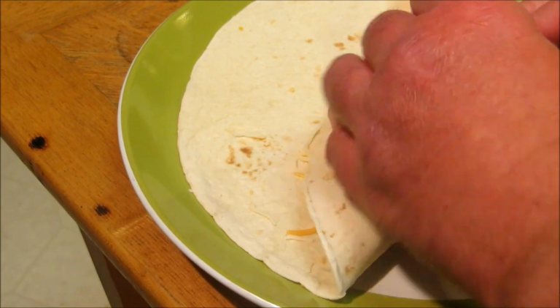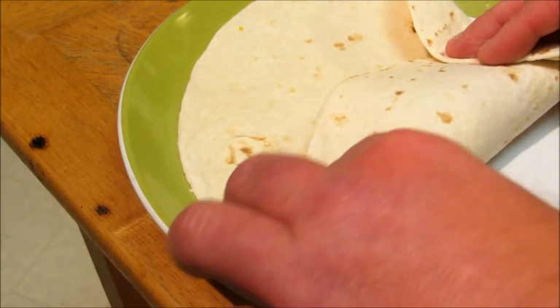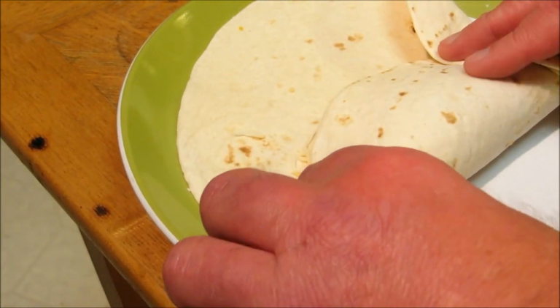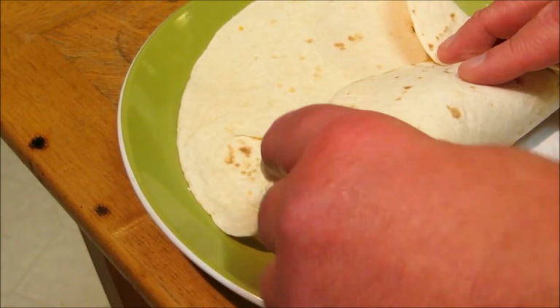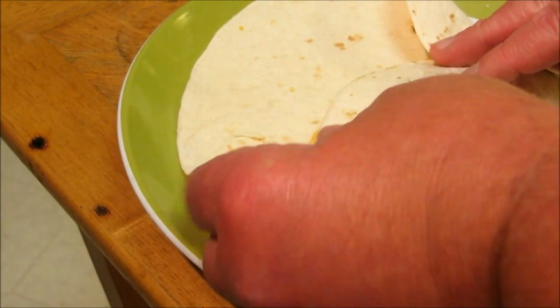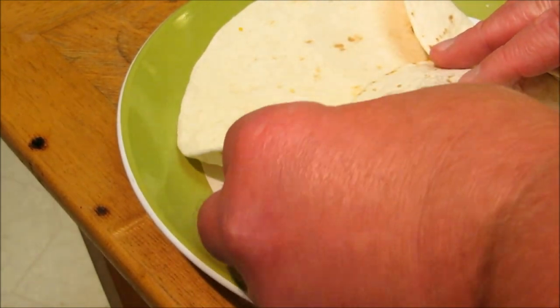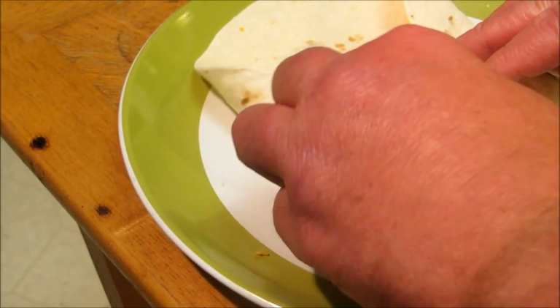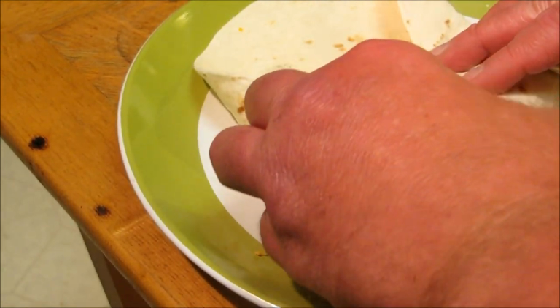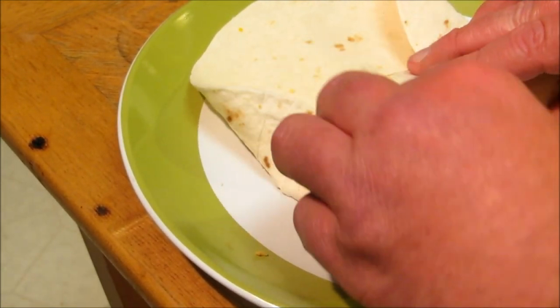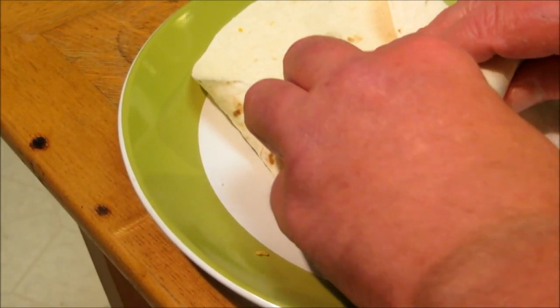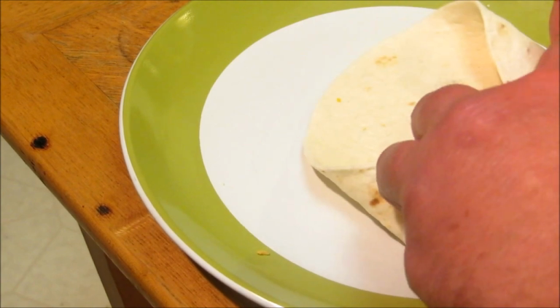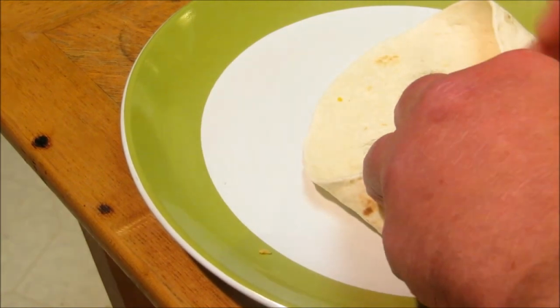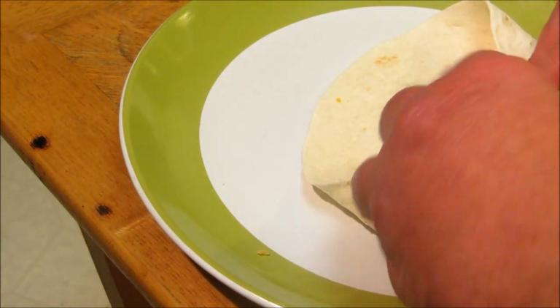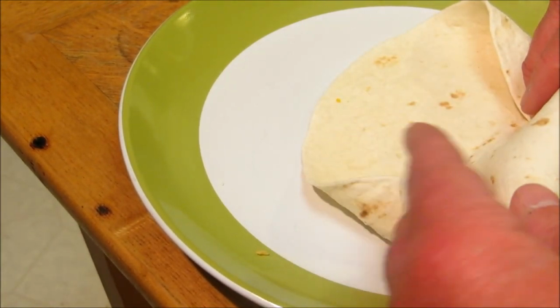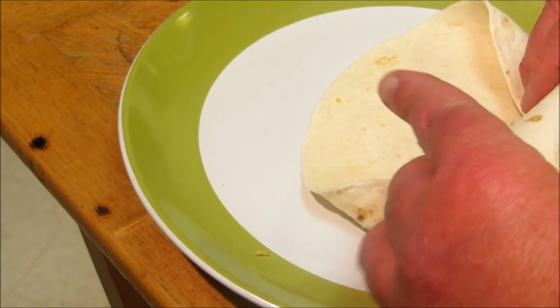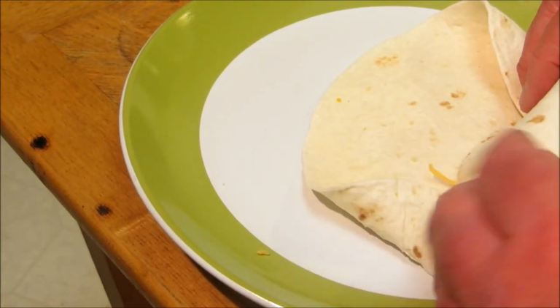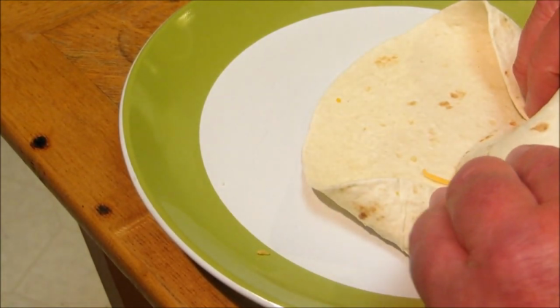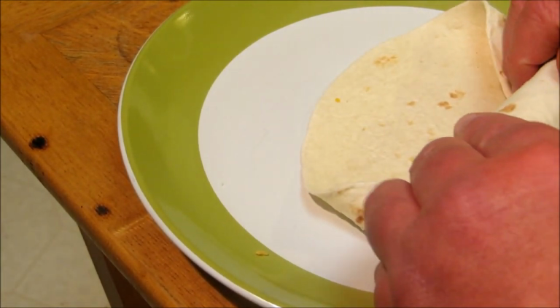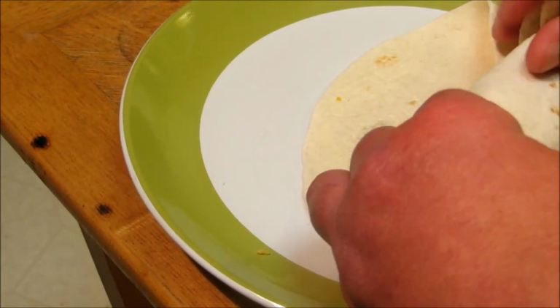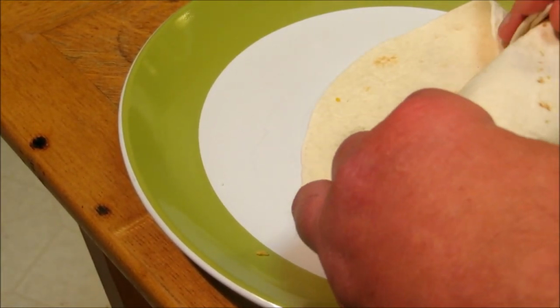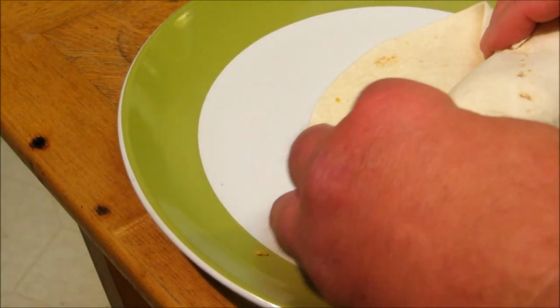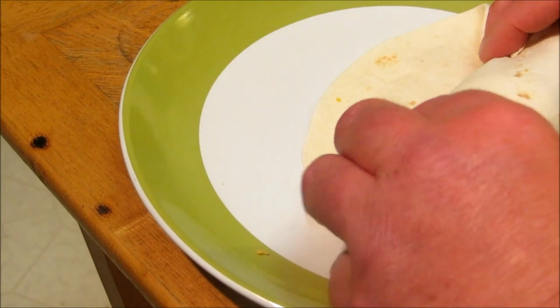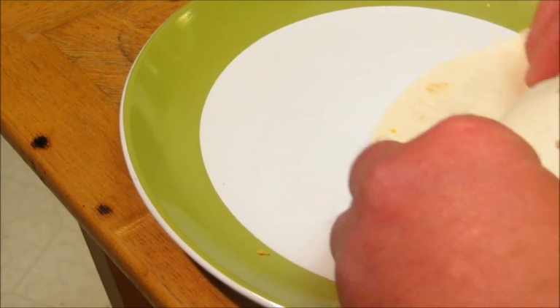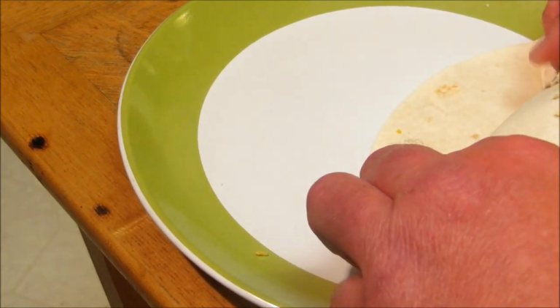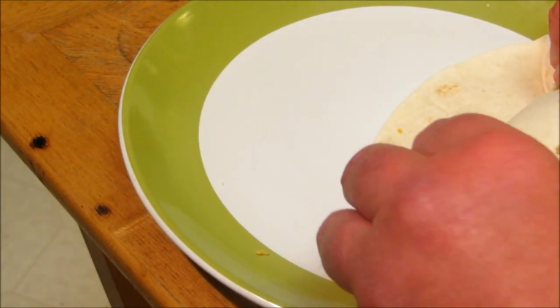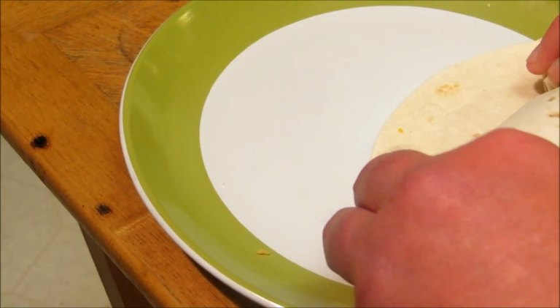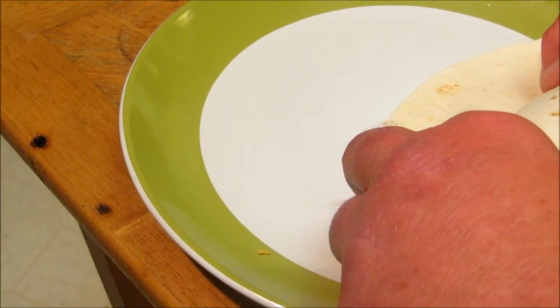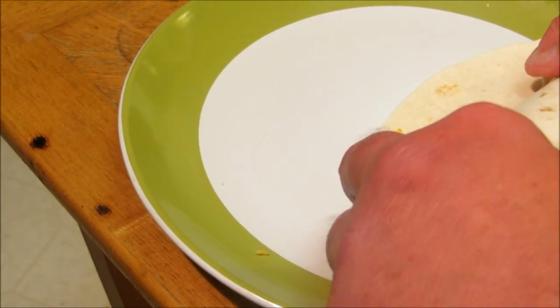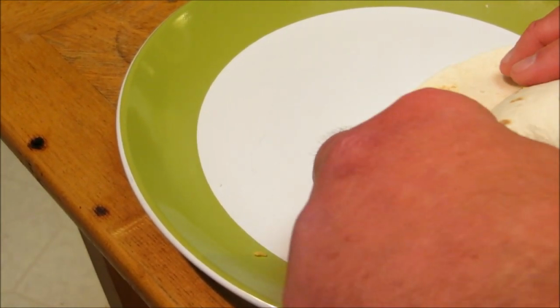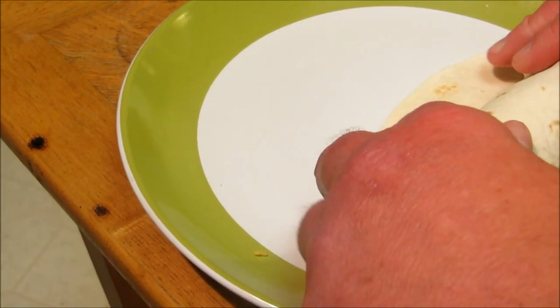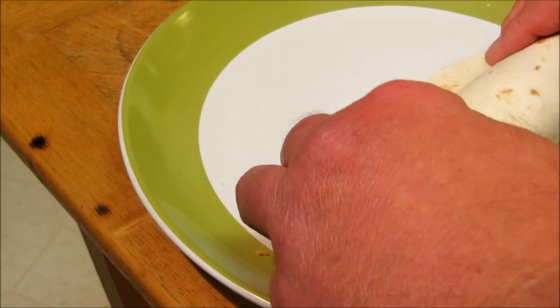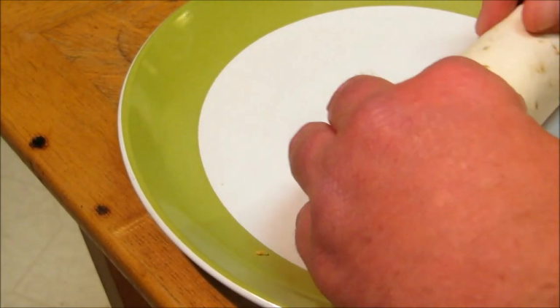Fold it over and then roll it up. It's important you heat up your shells just a little bit before you roll them up, otherwise they're going to crack.